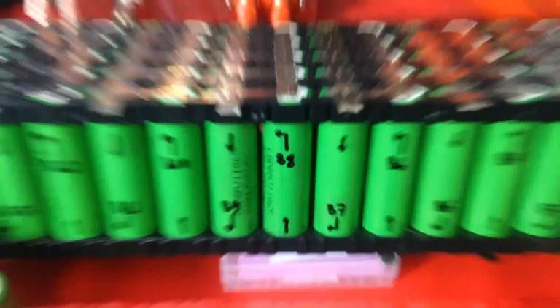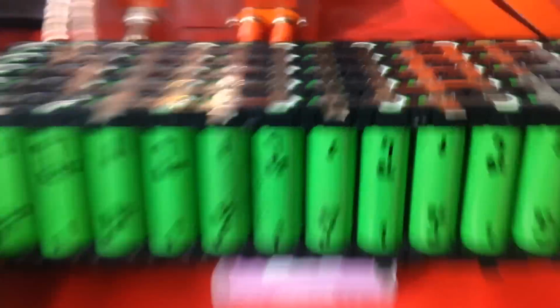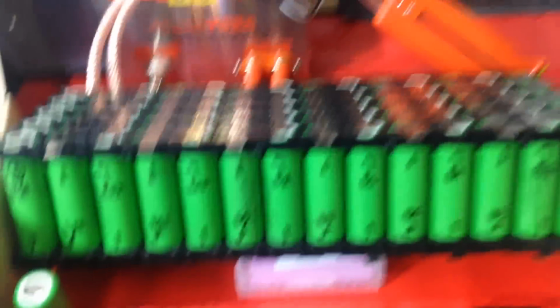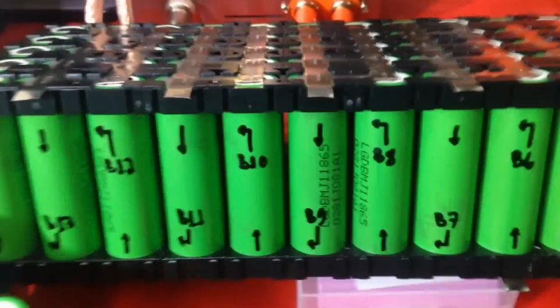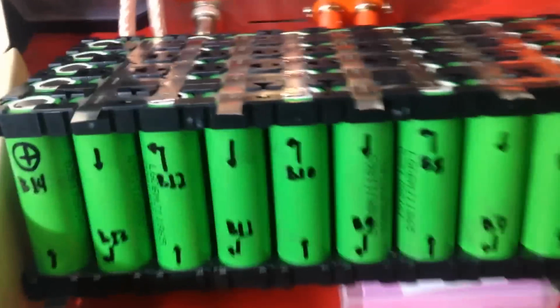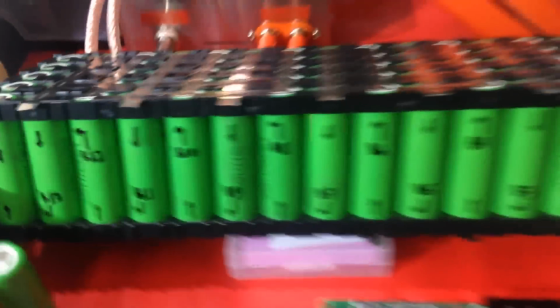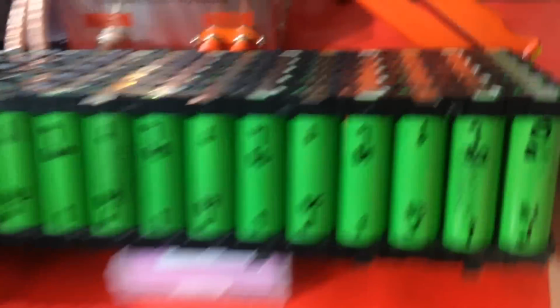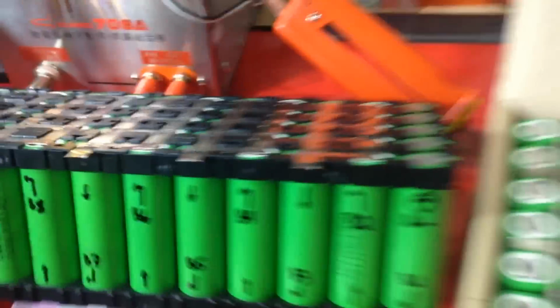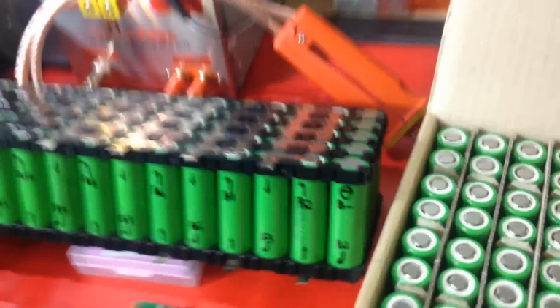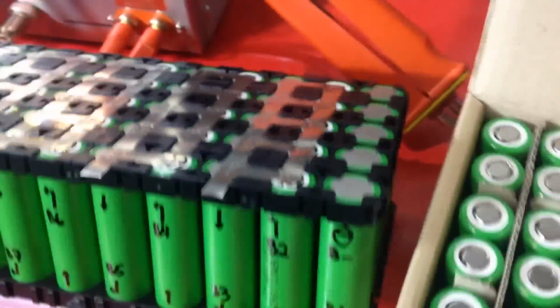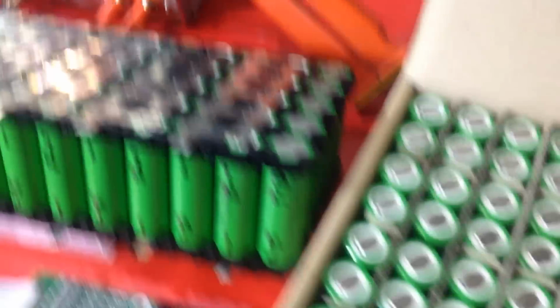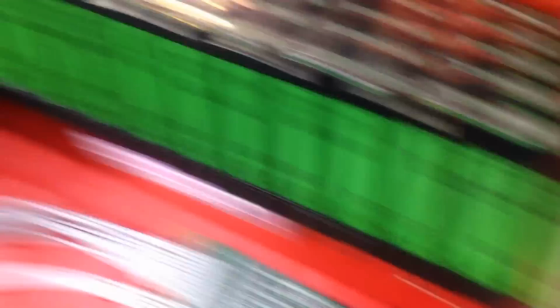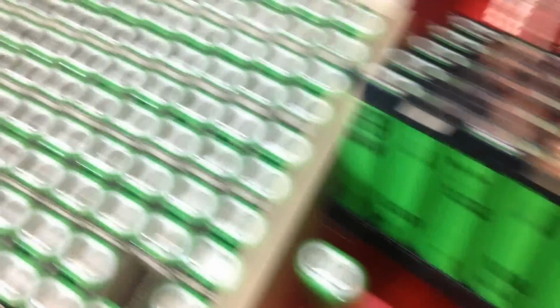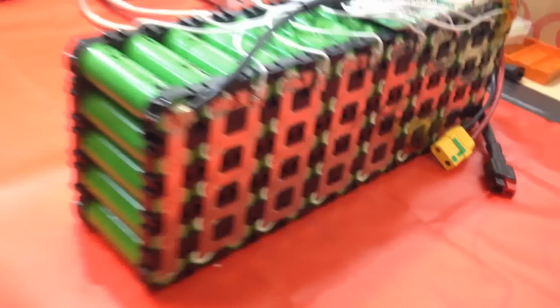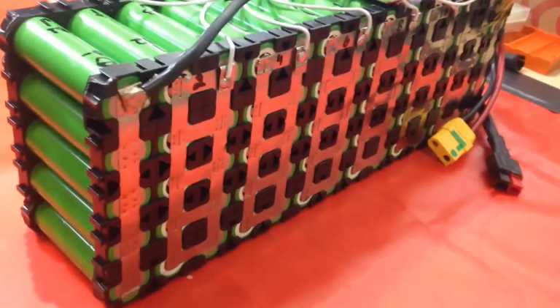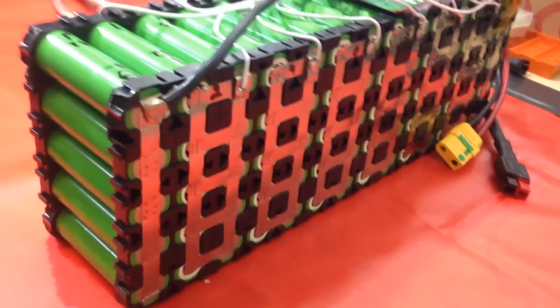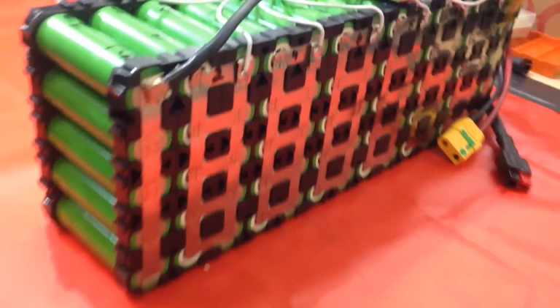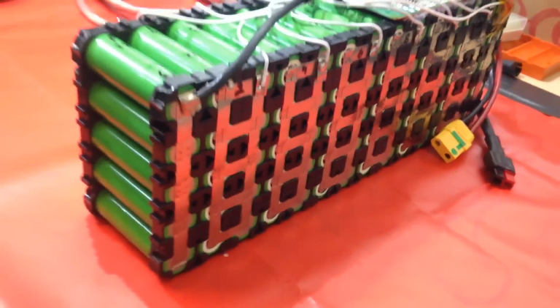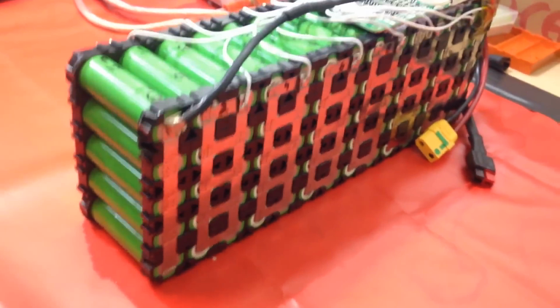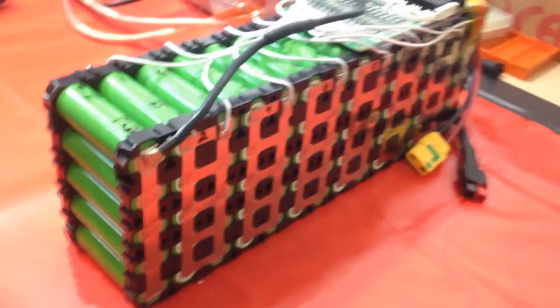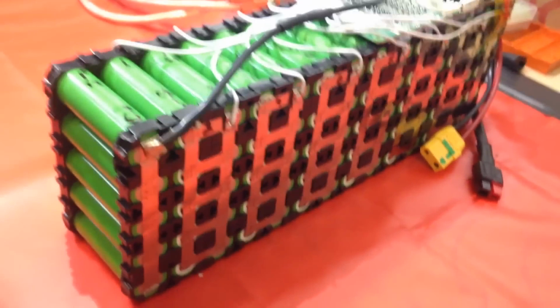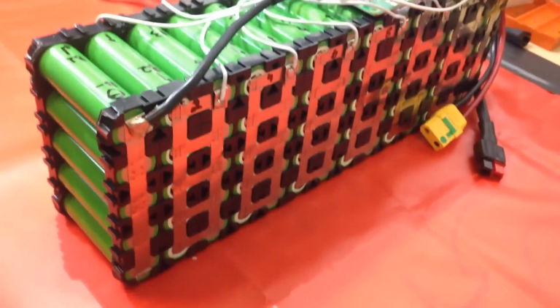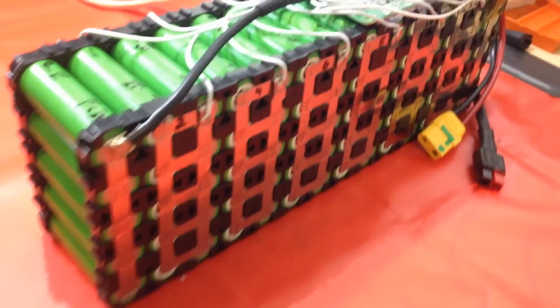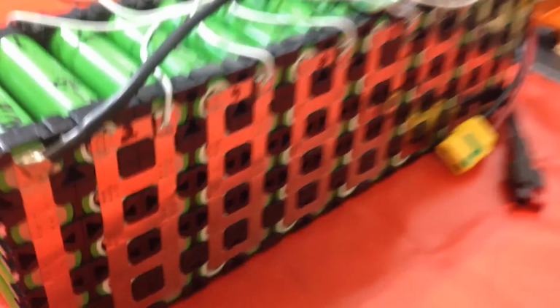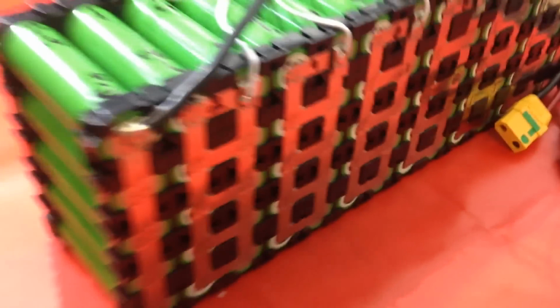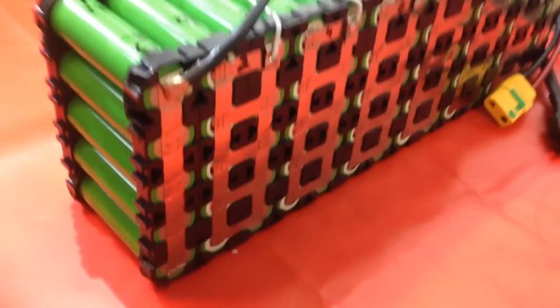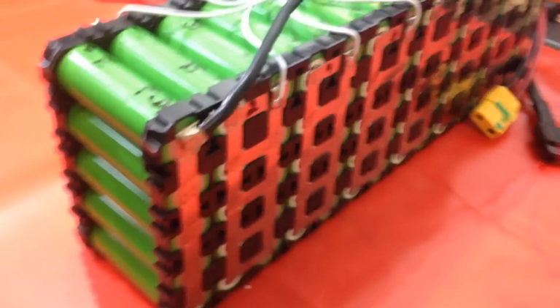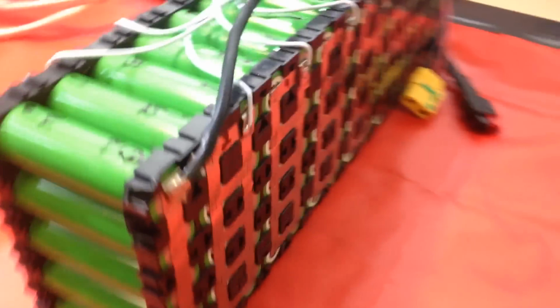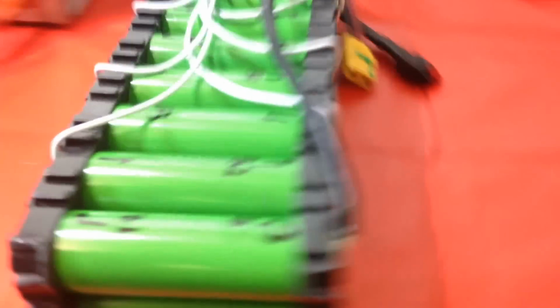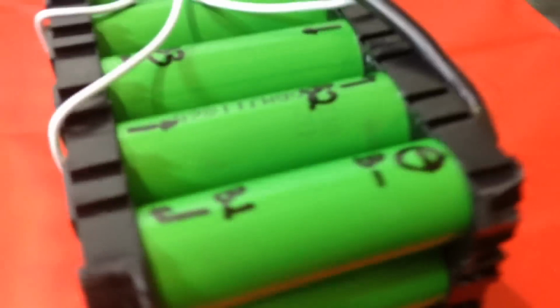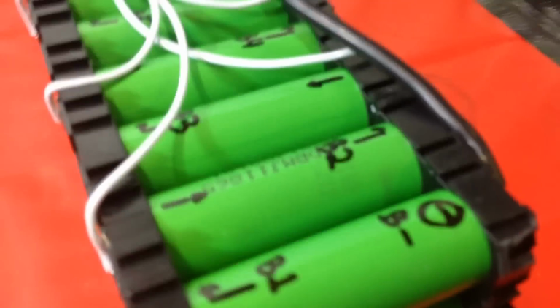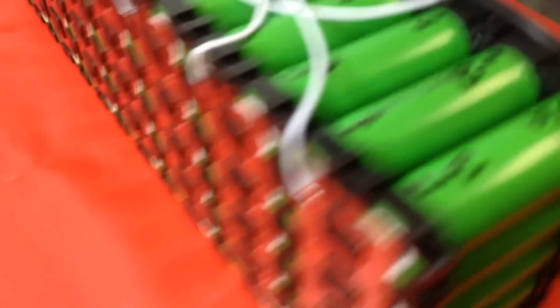Fresh battery in the bakery! Check out this battery pack here — 17.5 amp-hours! Beautiful!